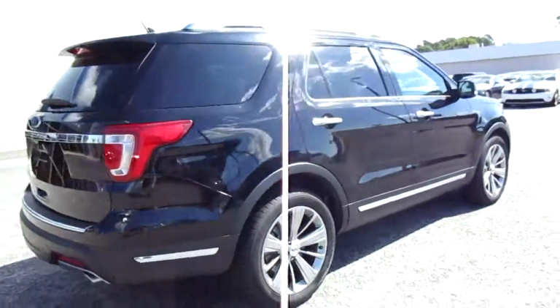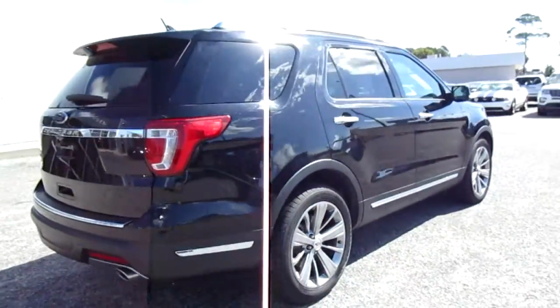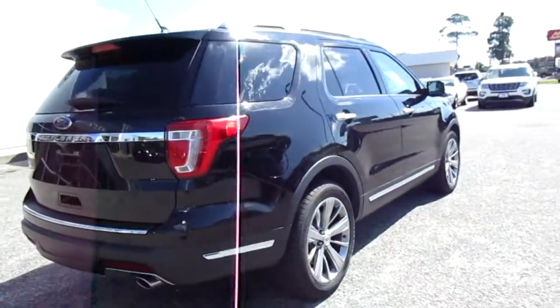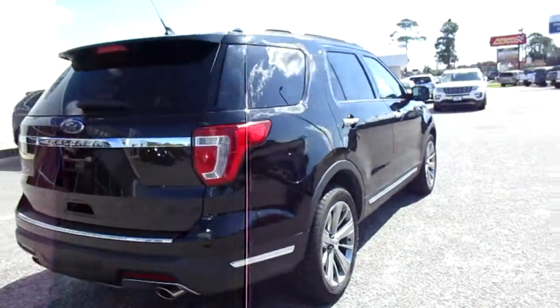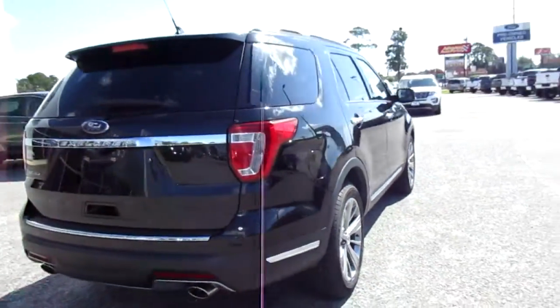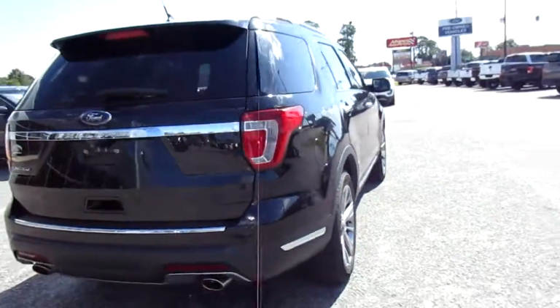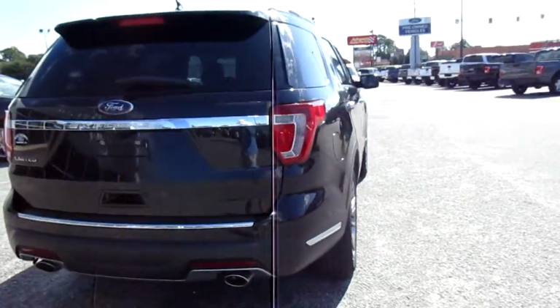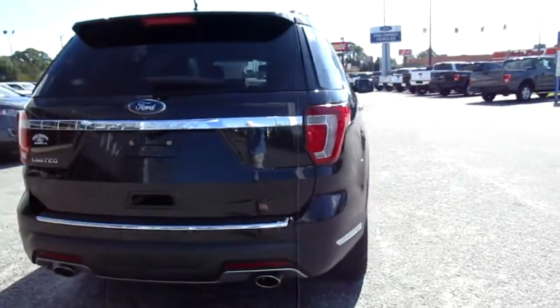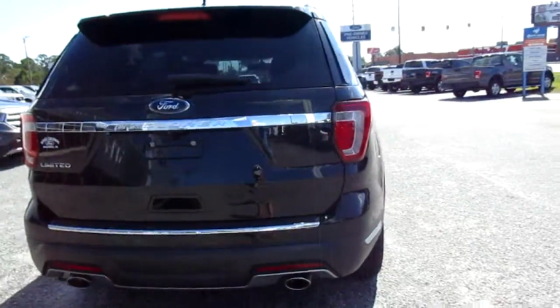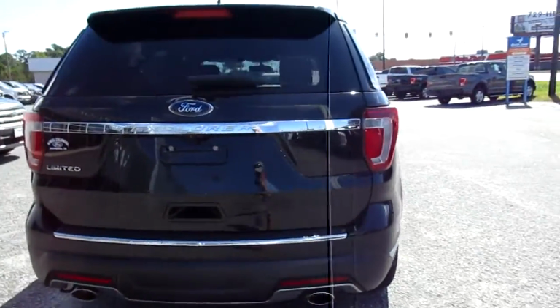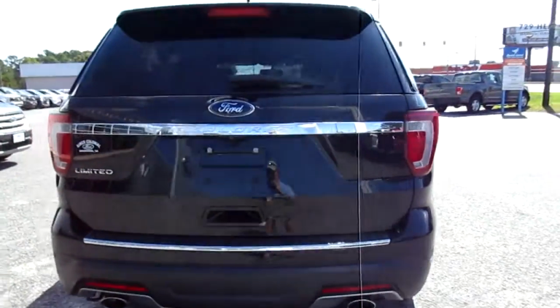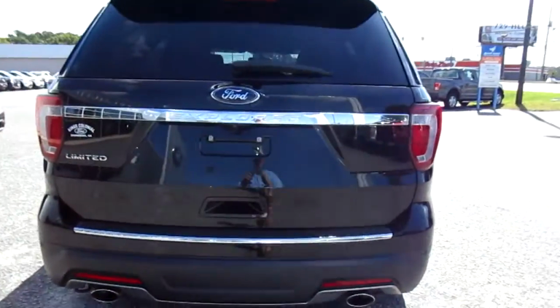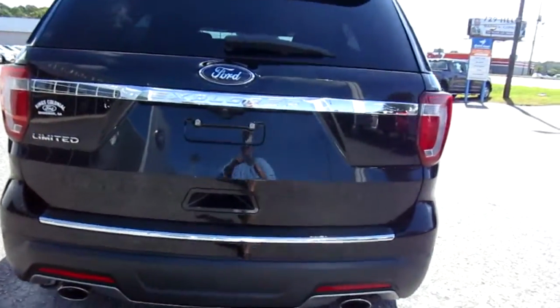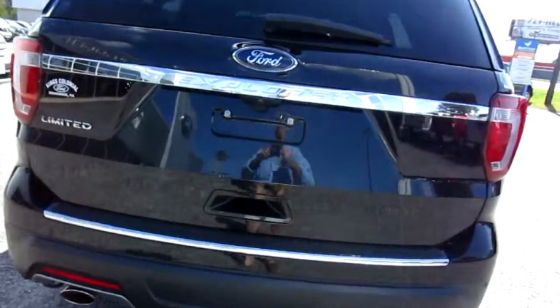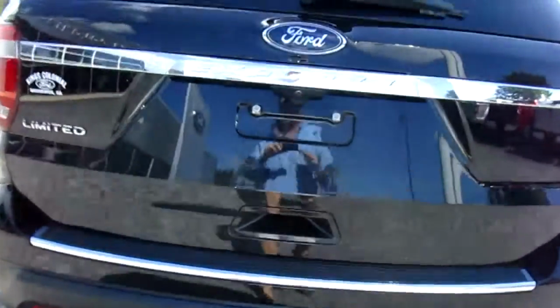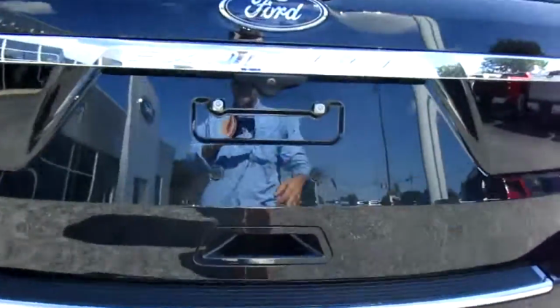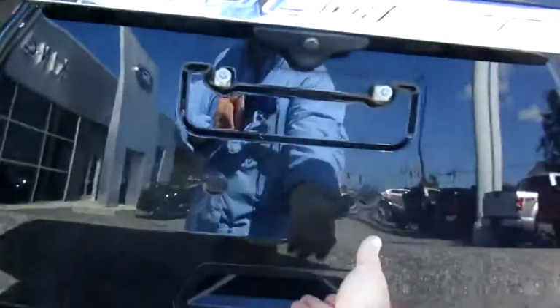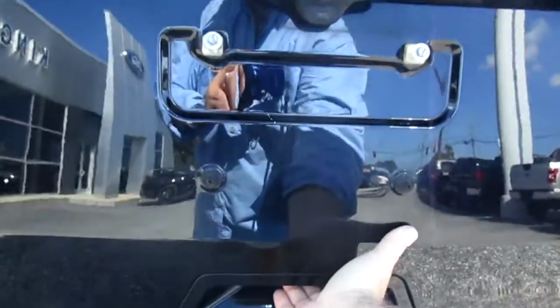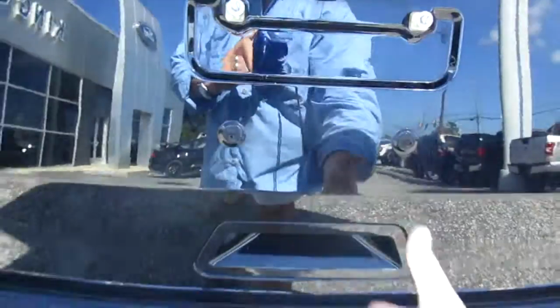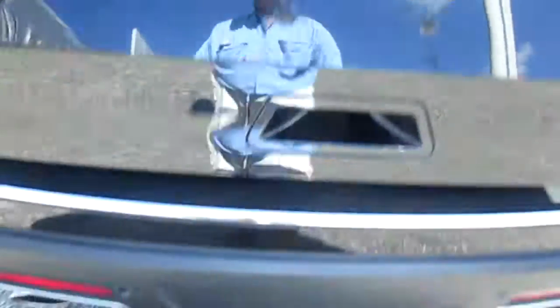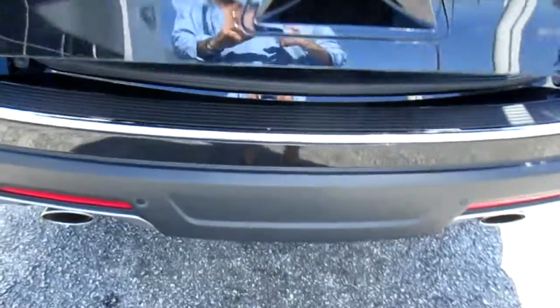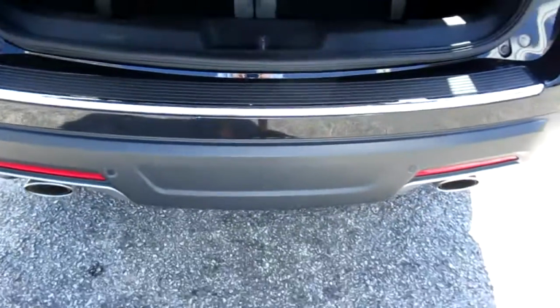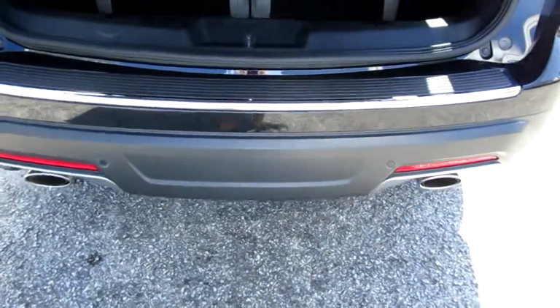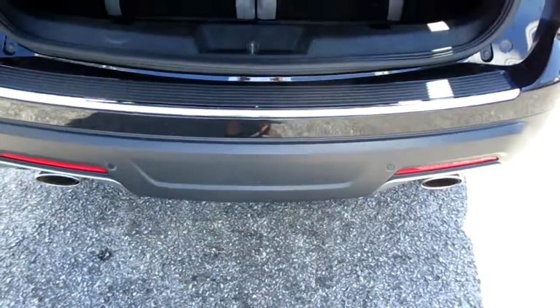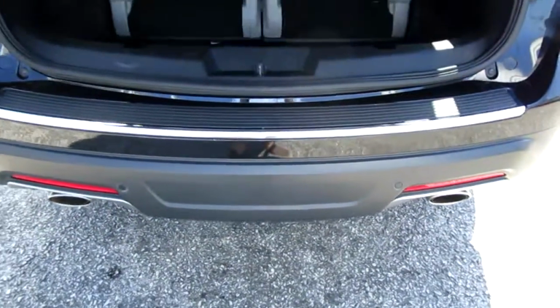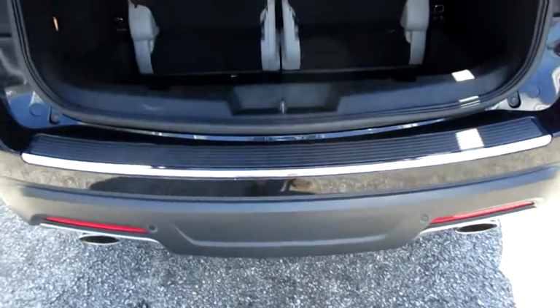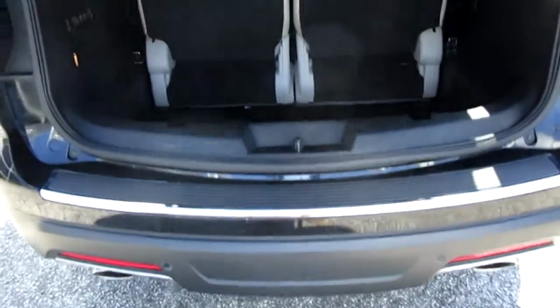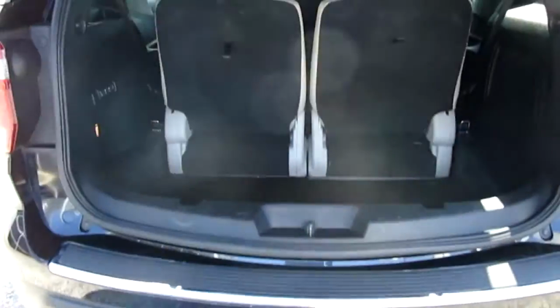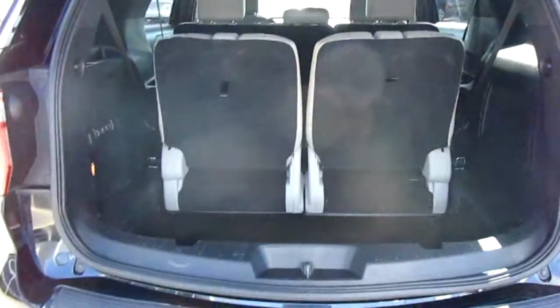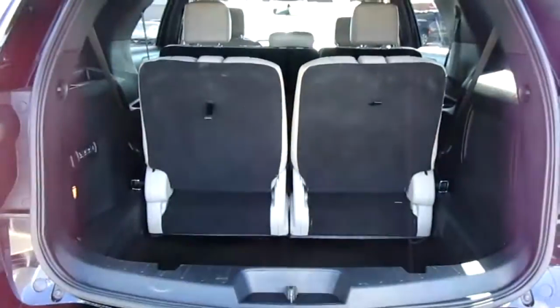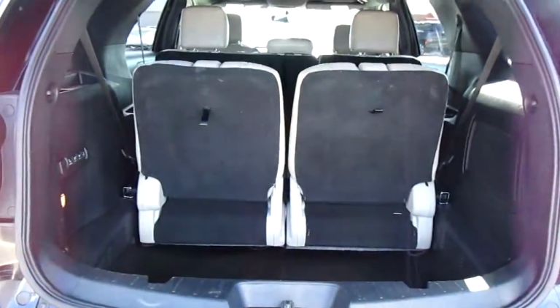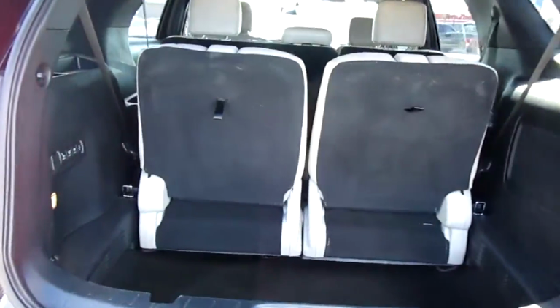It does have a backup camera and rear parking aid, dual outlet exhaust, and a power liftgate.